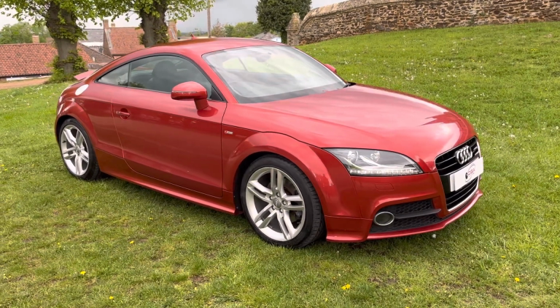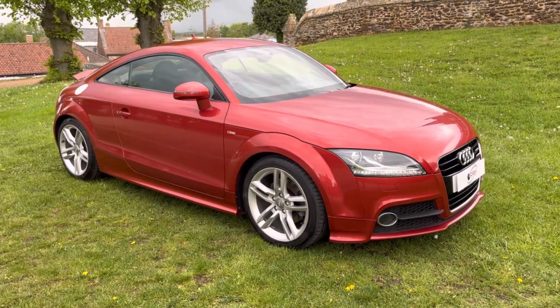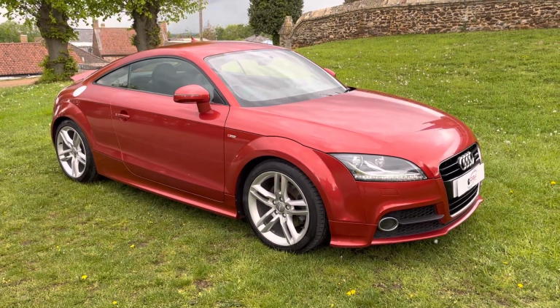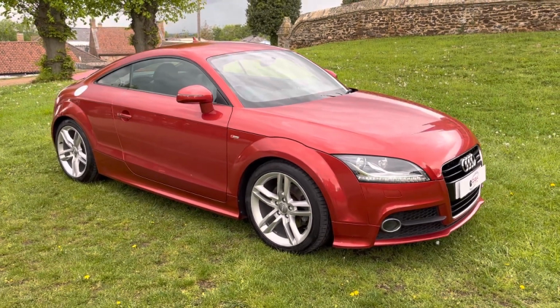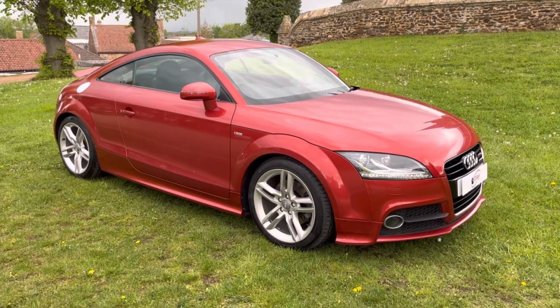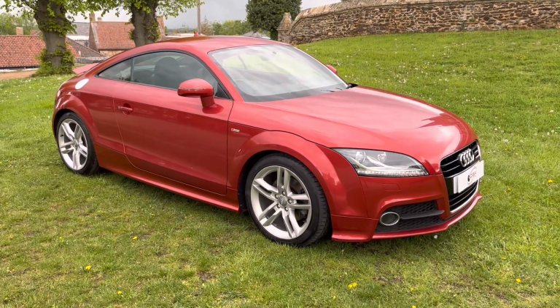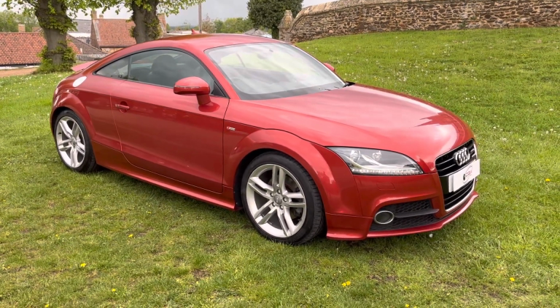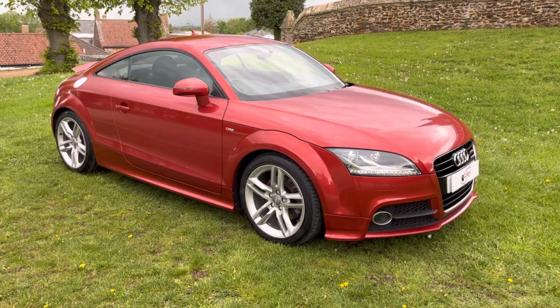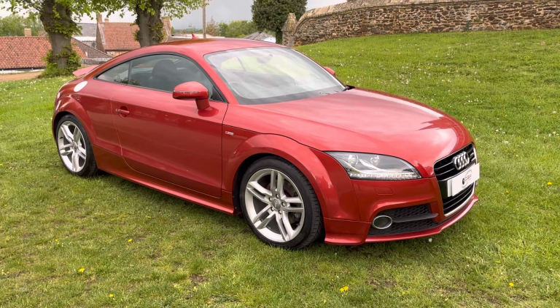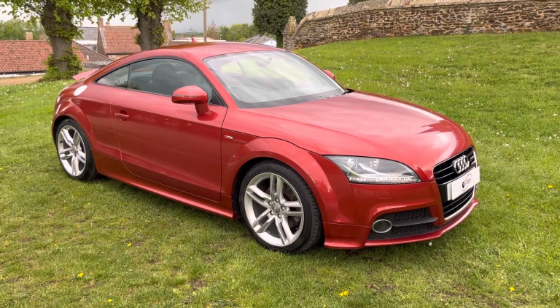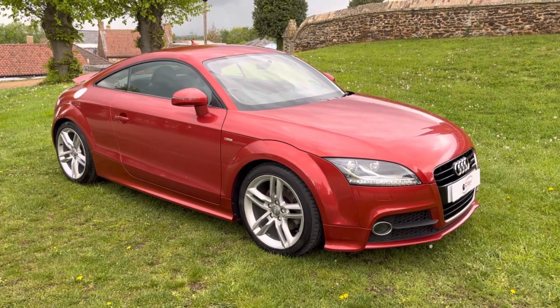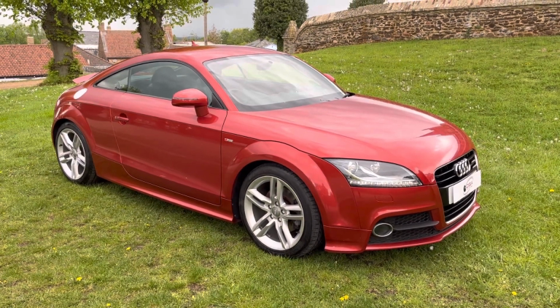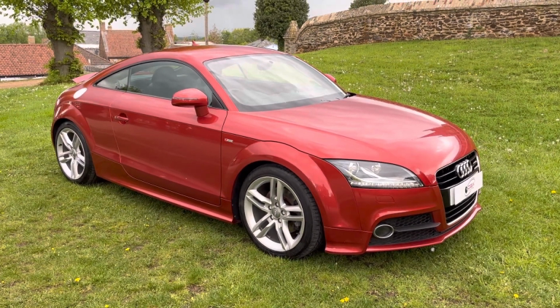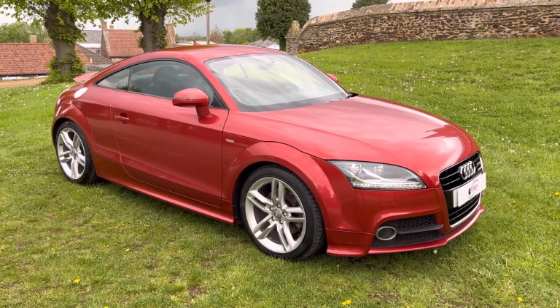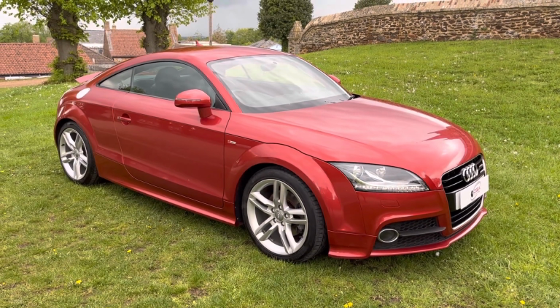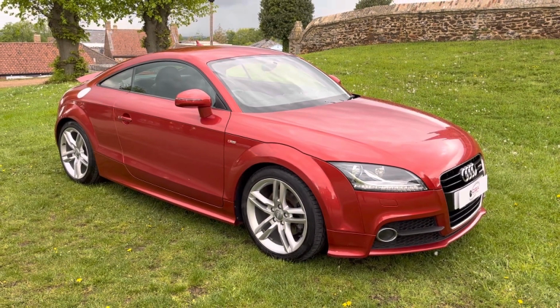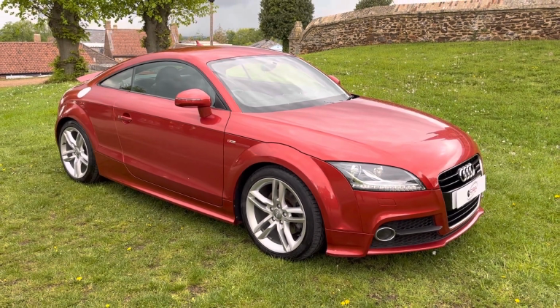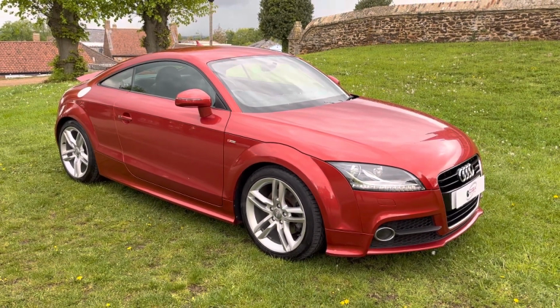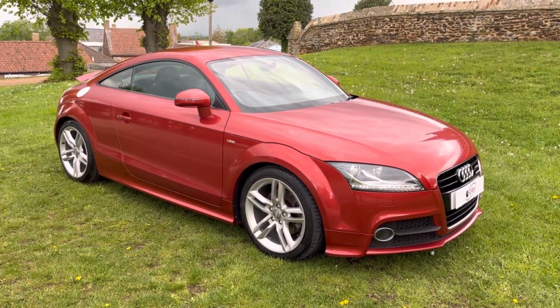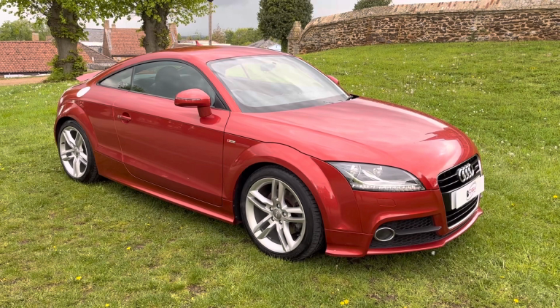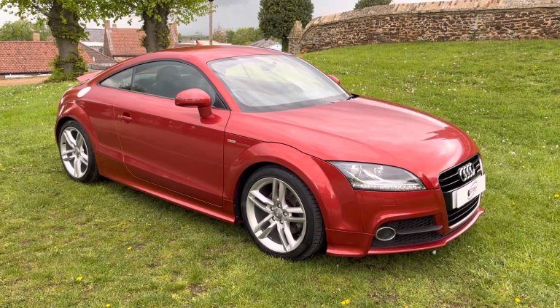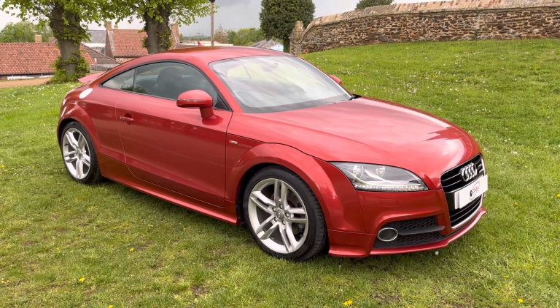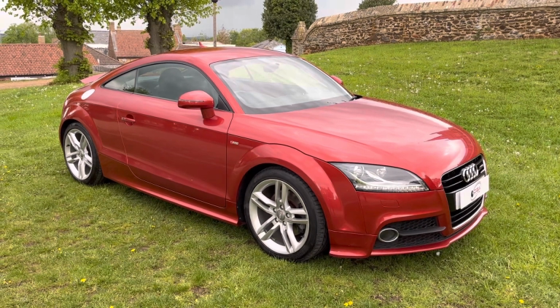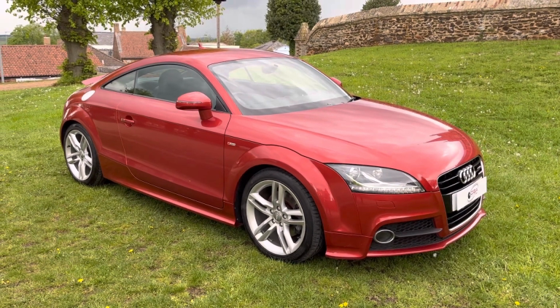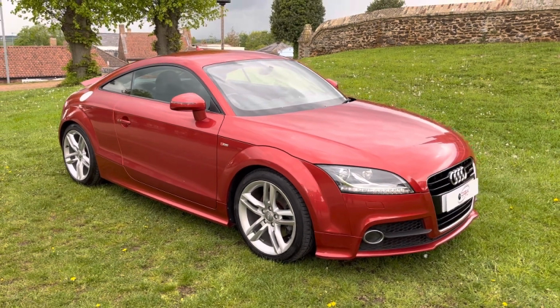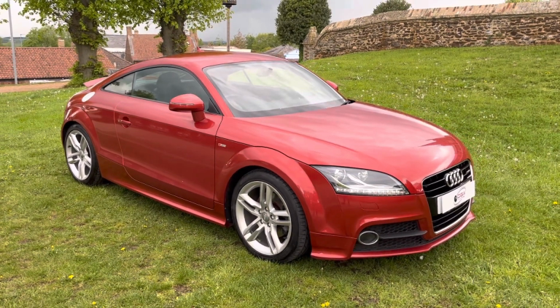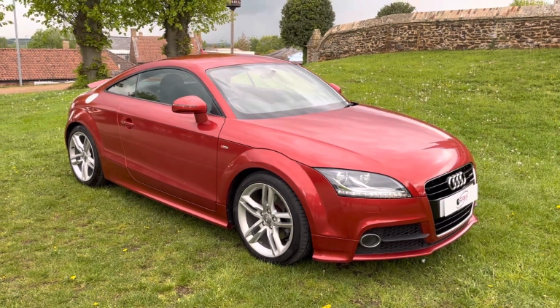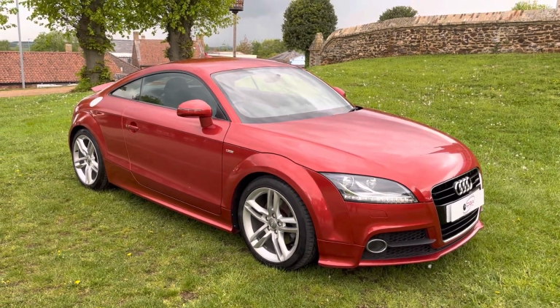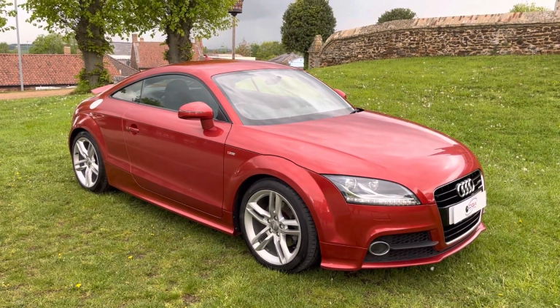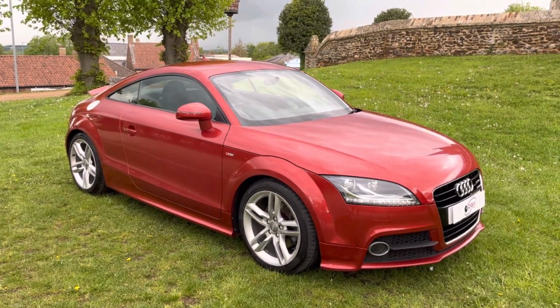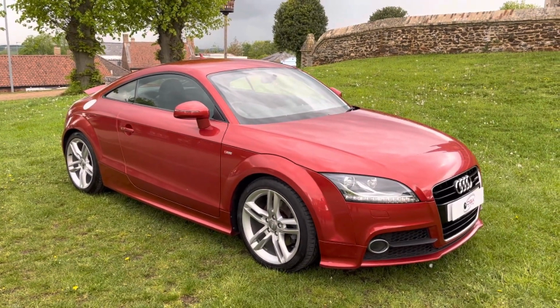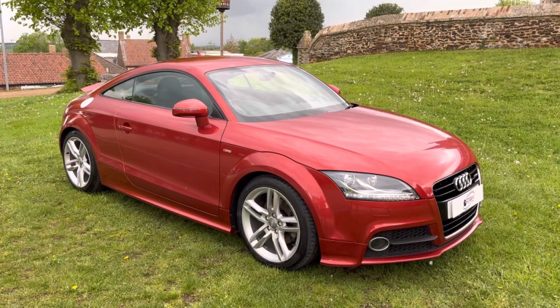We can offer low-rate finance, which we can arrange remotely over the telephone. All cars come with a nationwide parts and labour warranty, an up-to-date service if required, and a new MOT. If you'd like any further information on this car, please feel free to give me a call or send me an email. Thank you for watching.